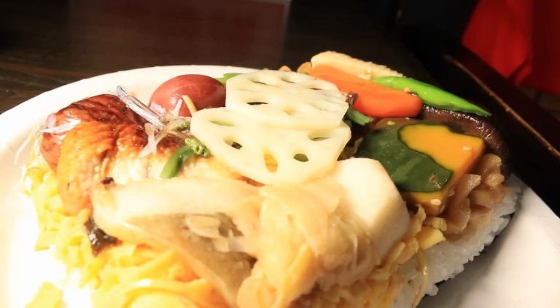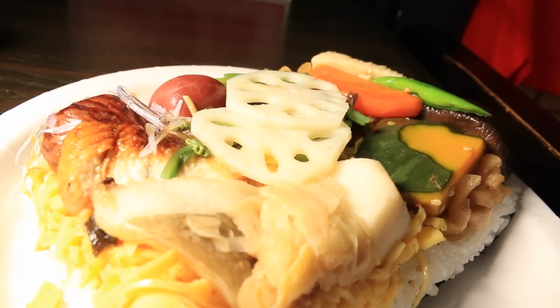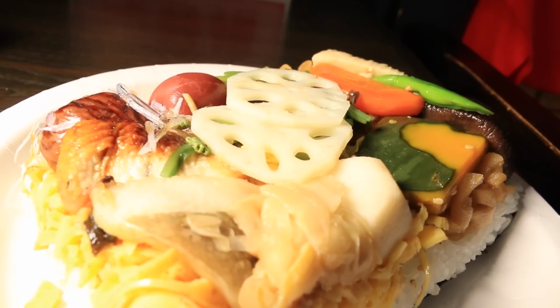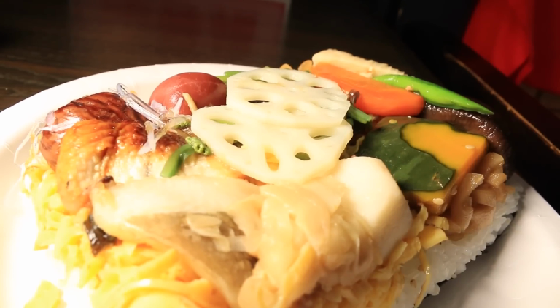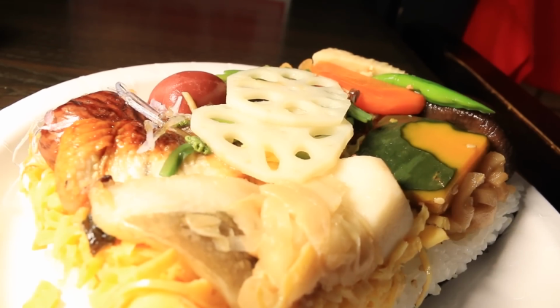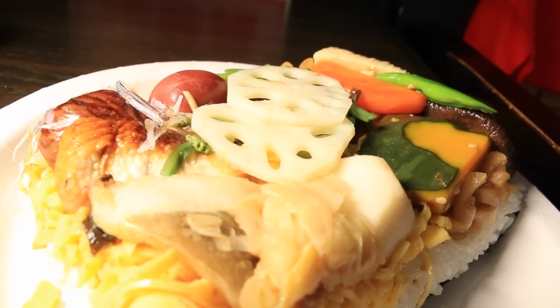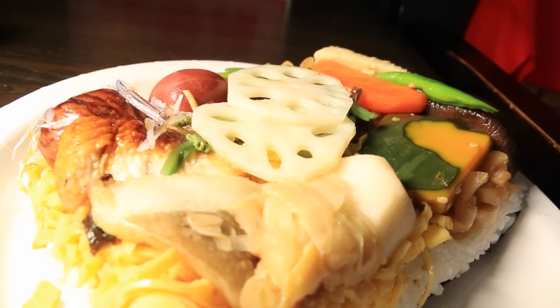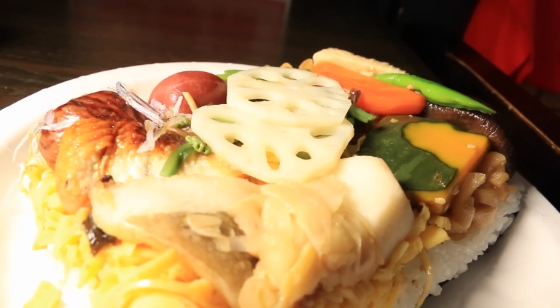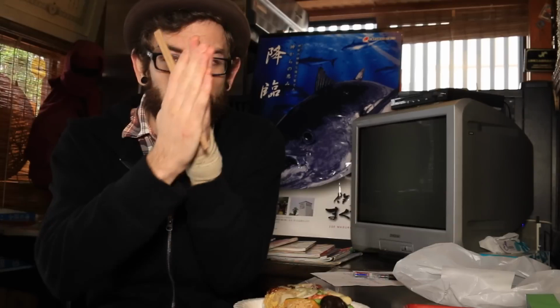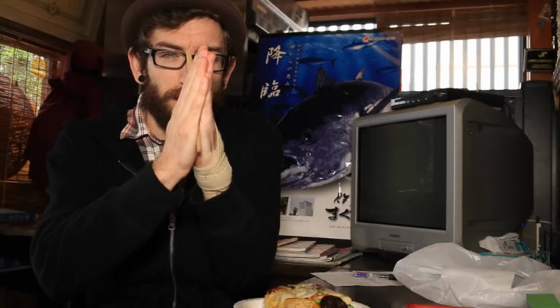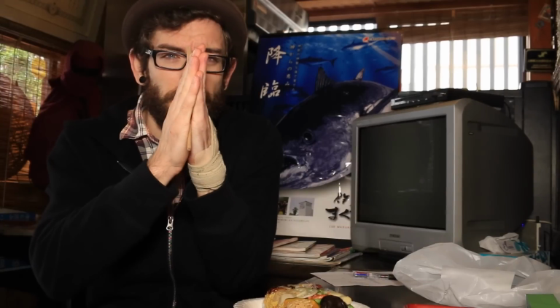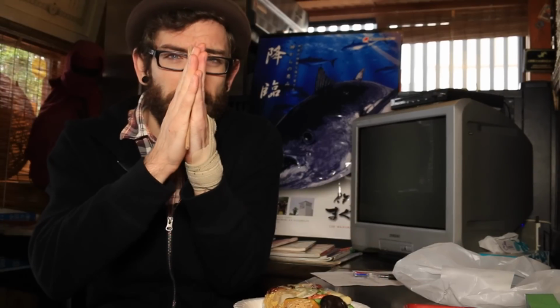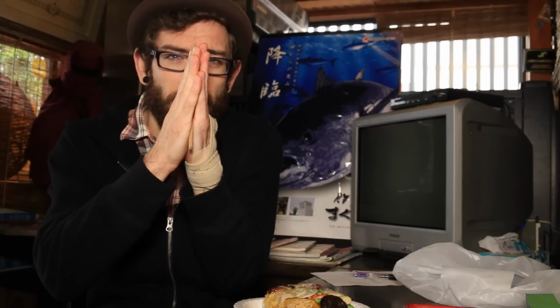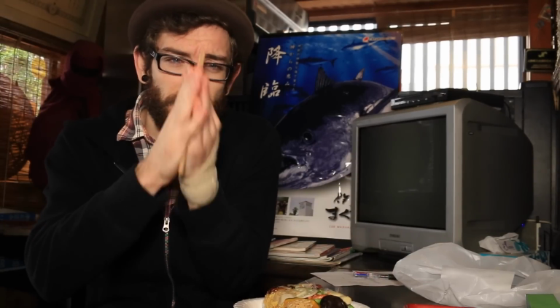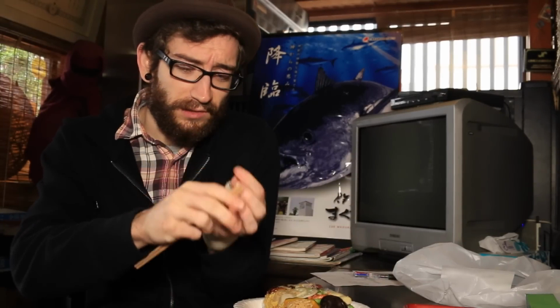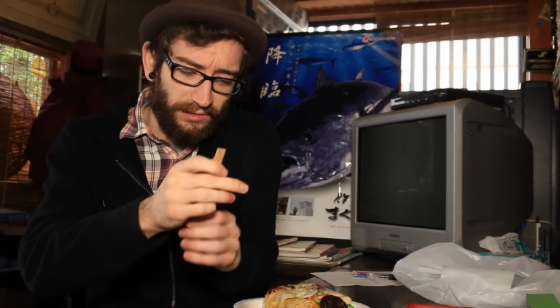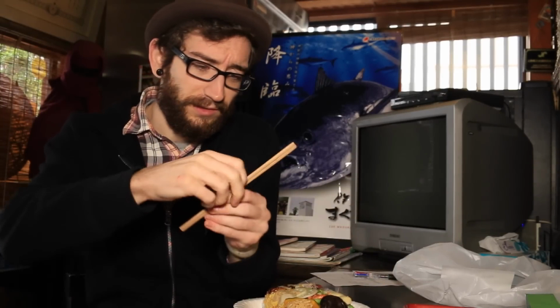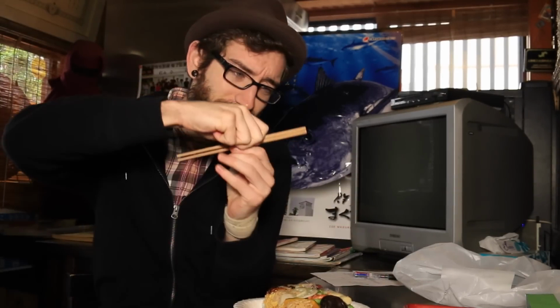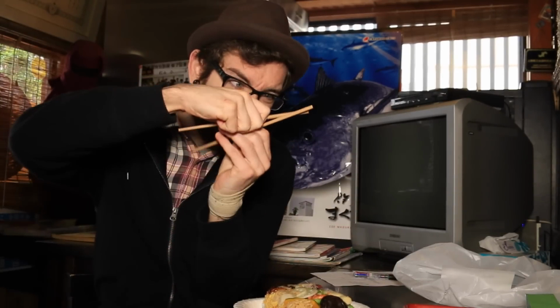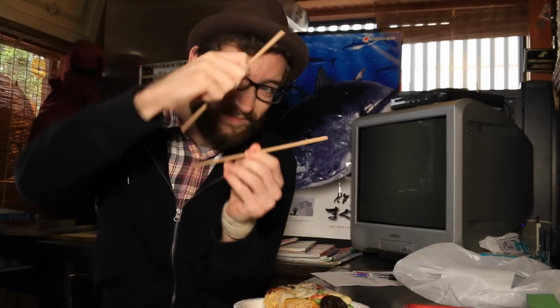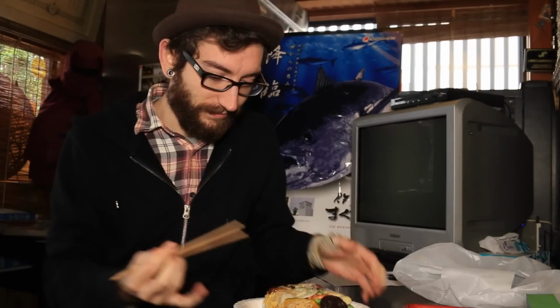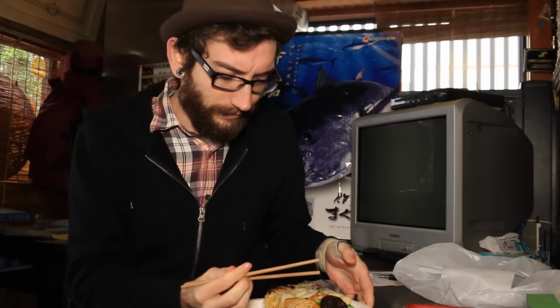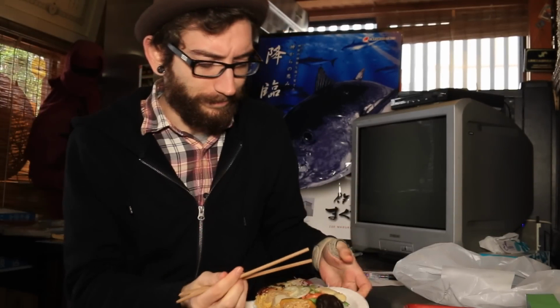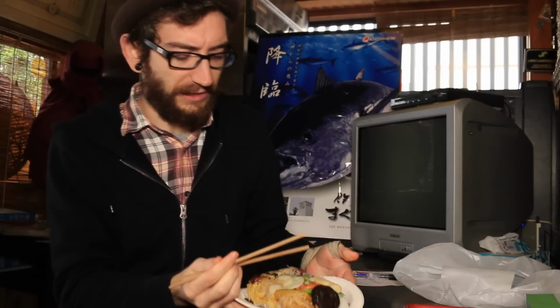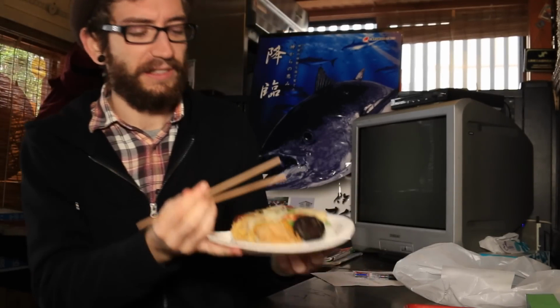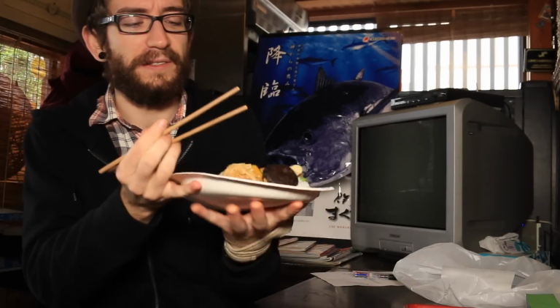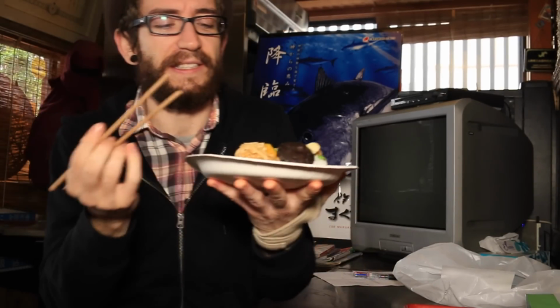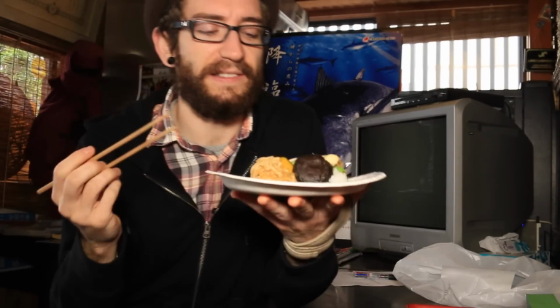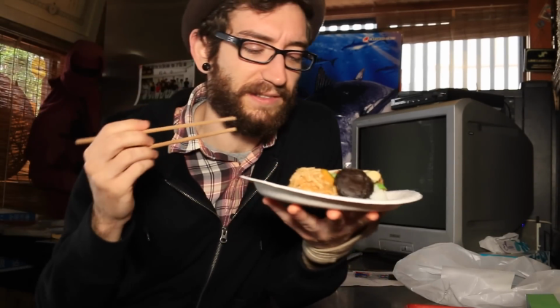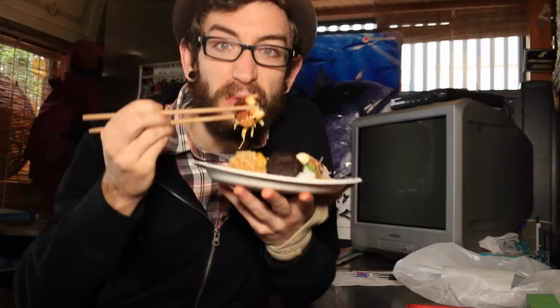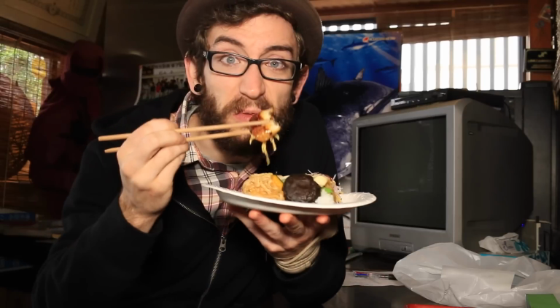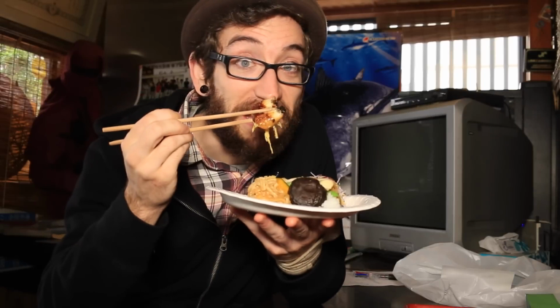Wow! It all looks so good! Itadakimasu! Let's see how it tastes! Unagi!